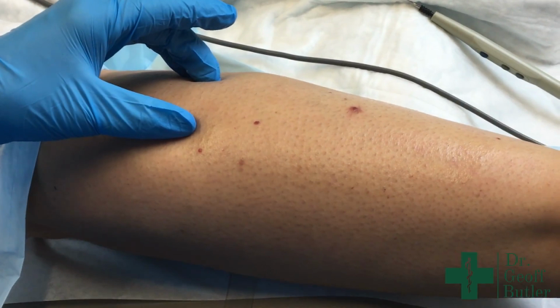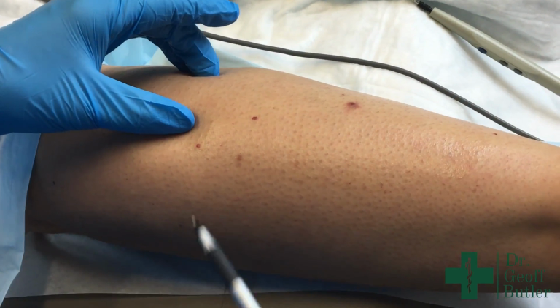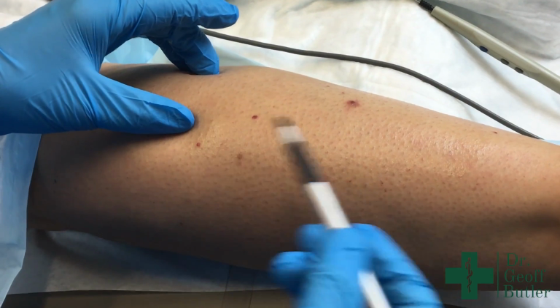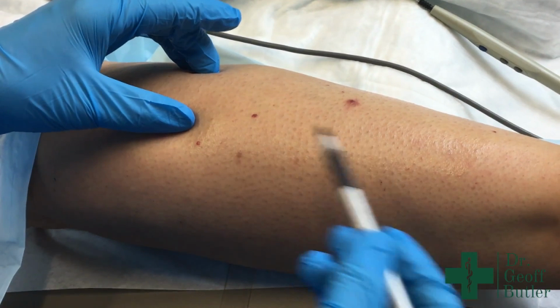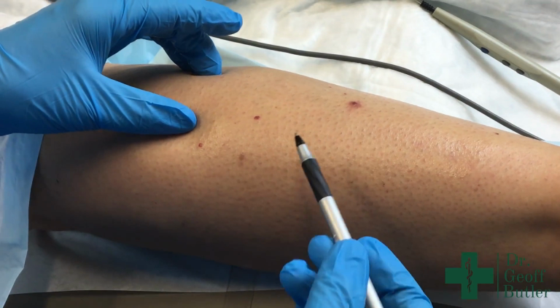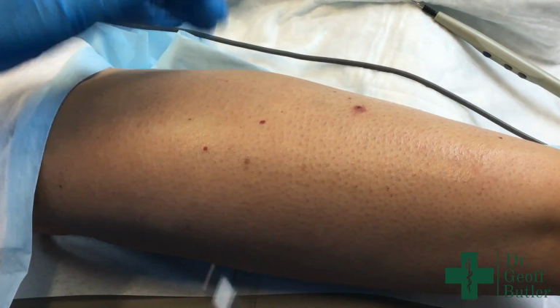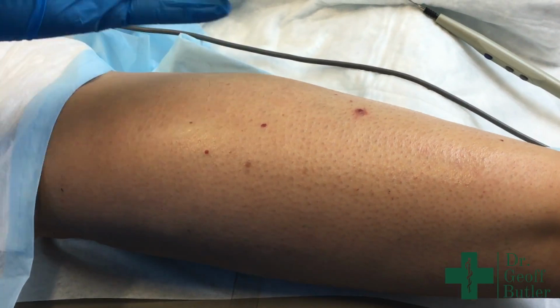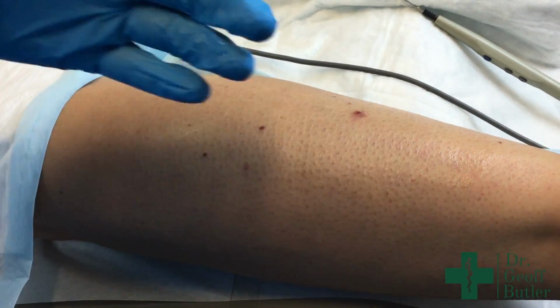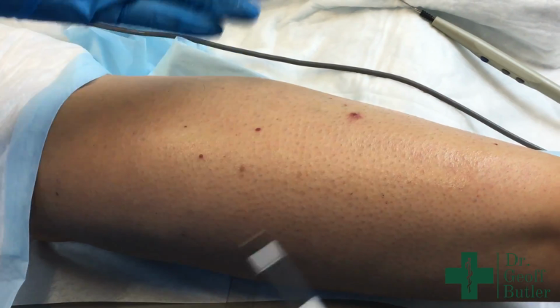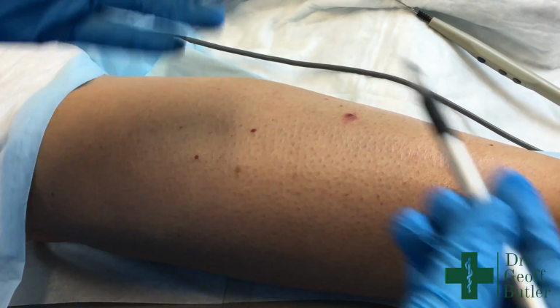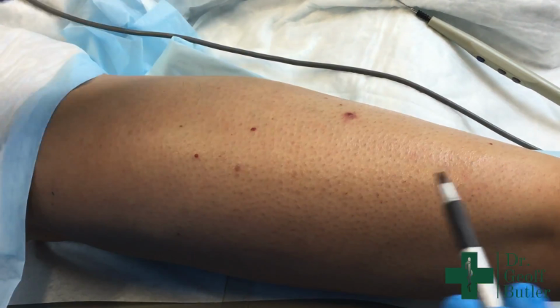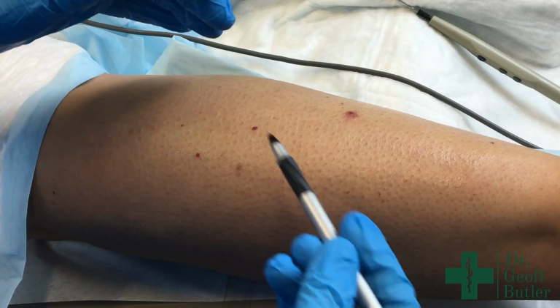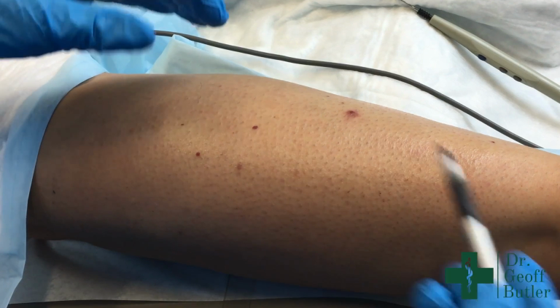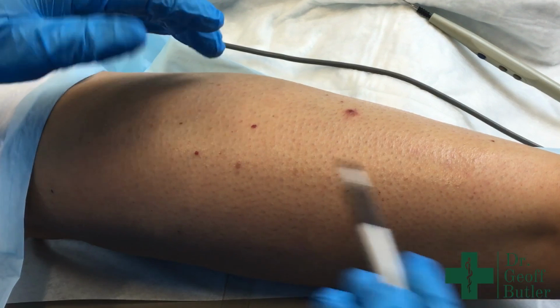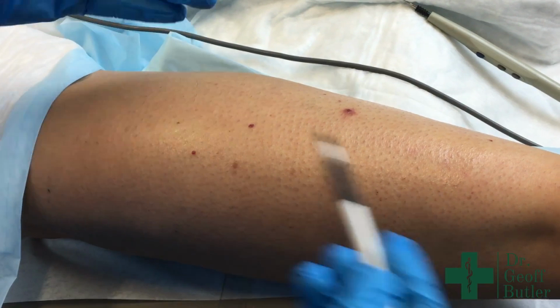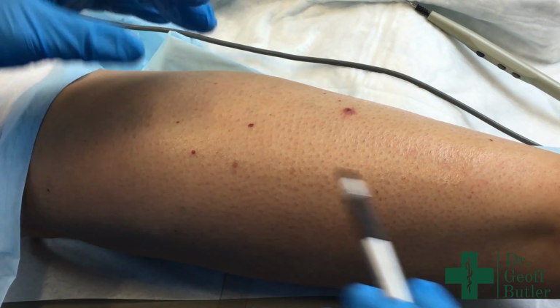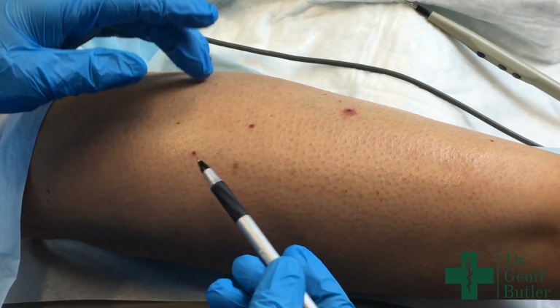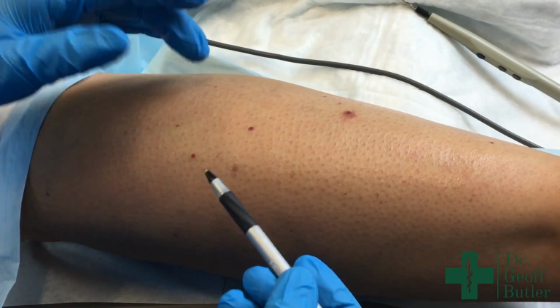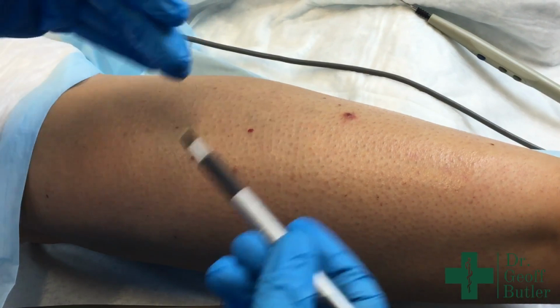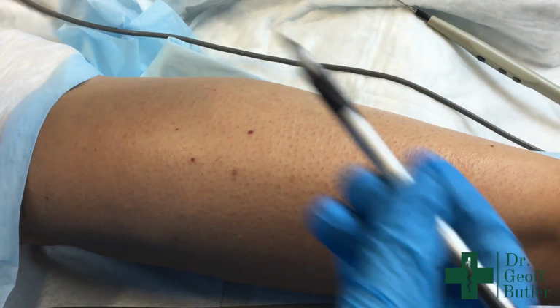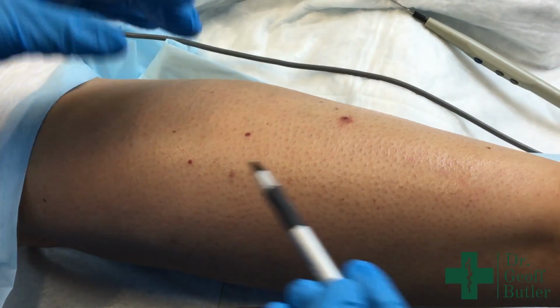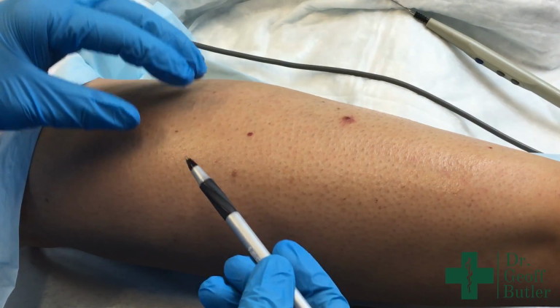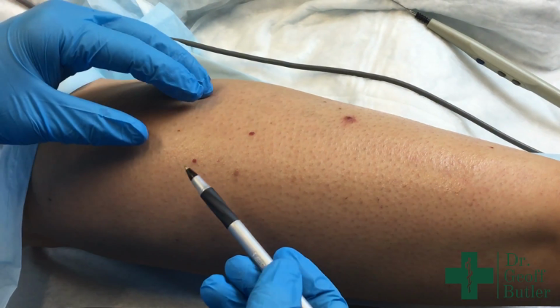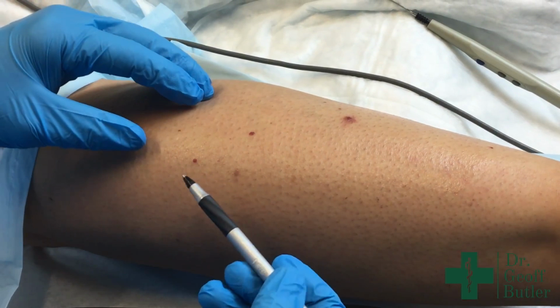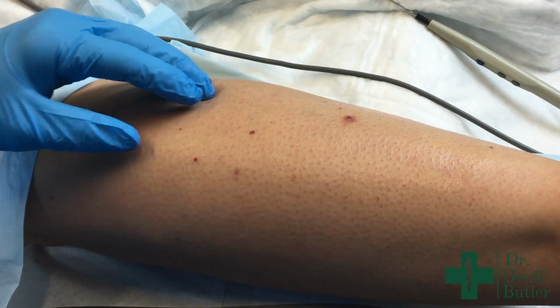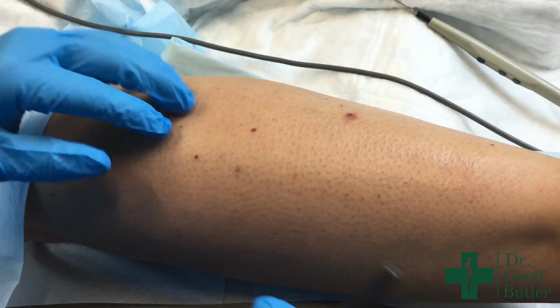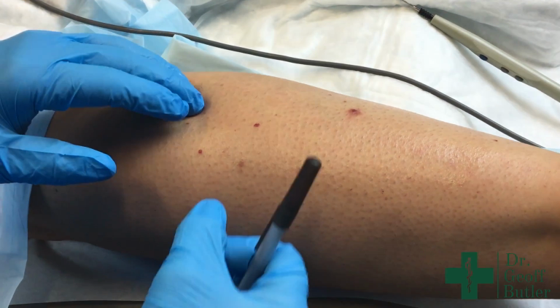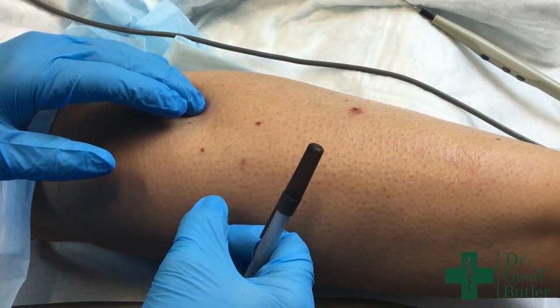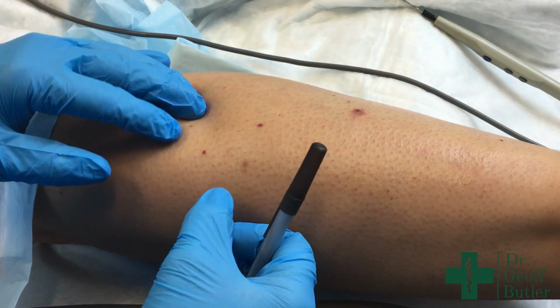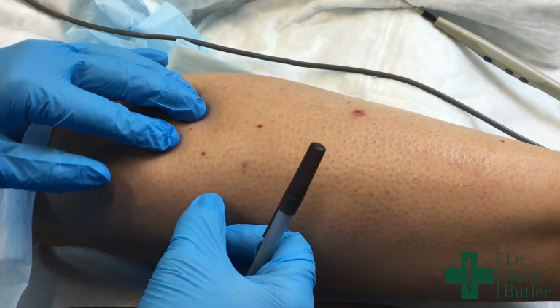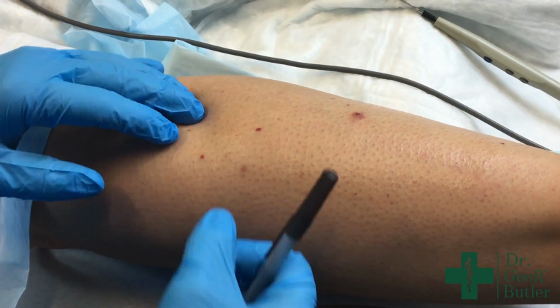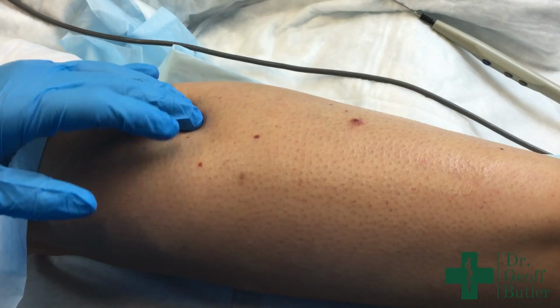Senile angiomas is actually a misnomer. It's not just found in people who are older — you can find them in any age group. We do find, as you get older, that you get a little bit more of them.